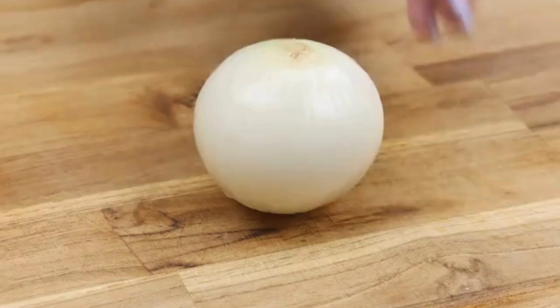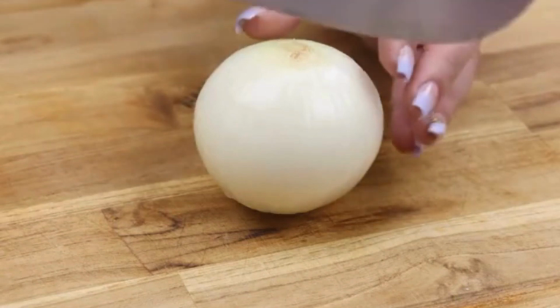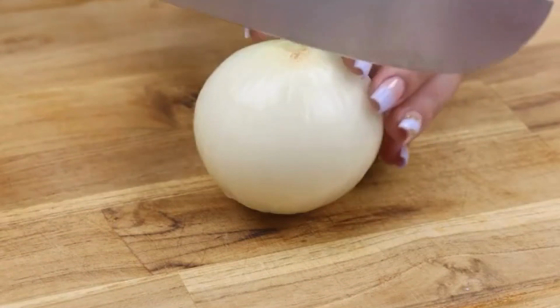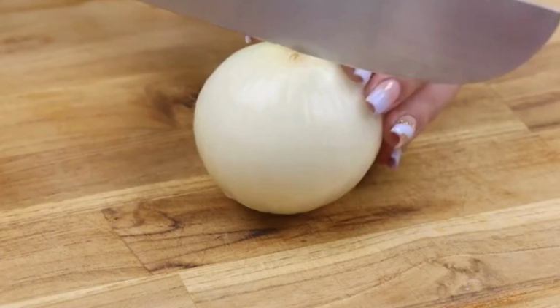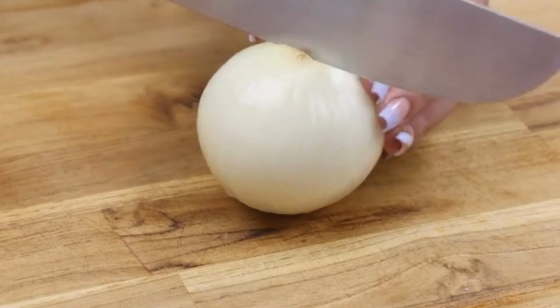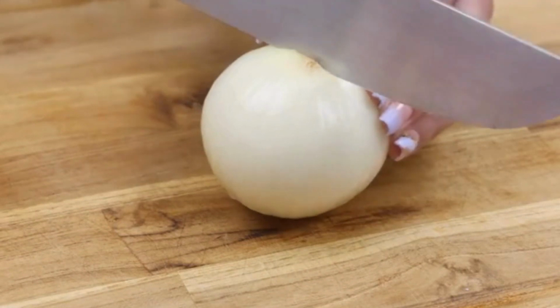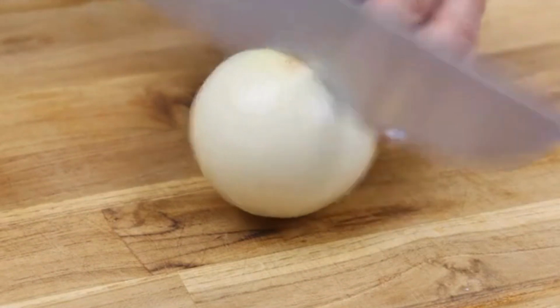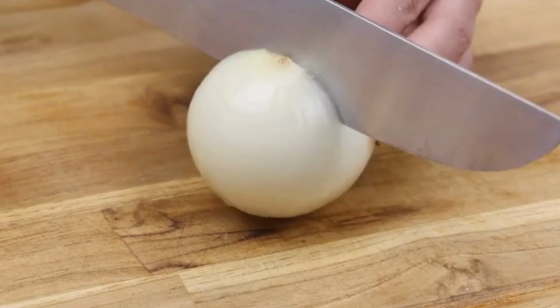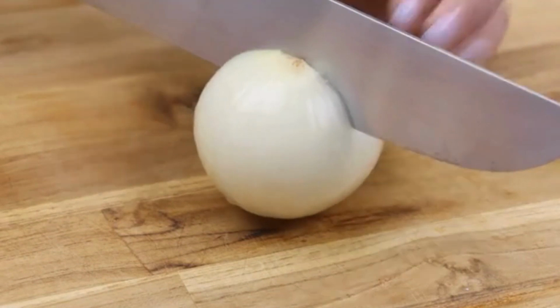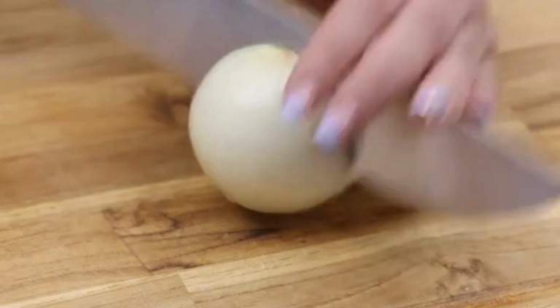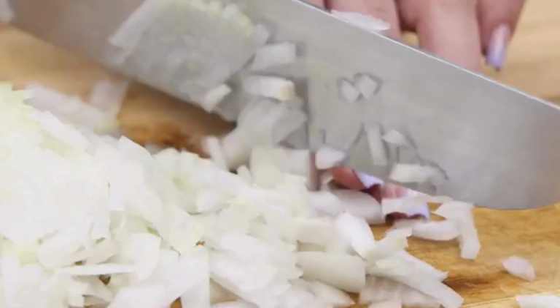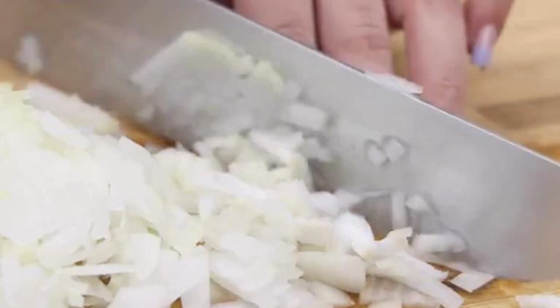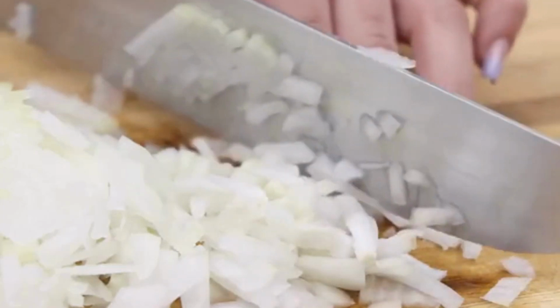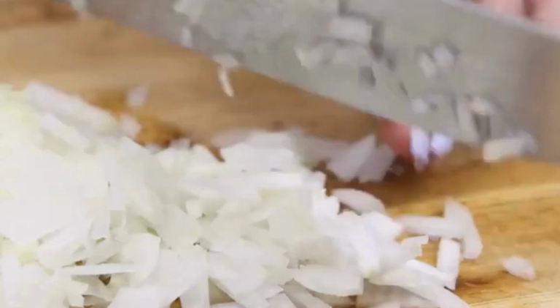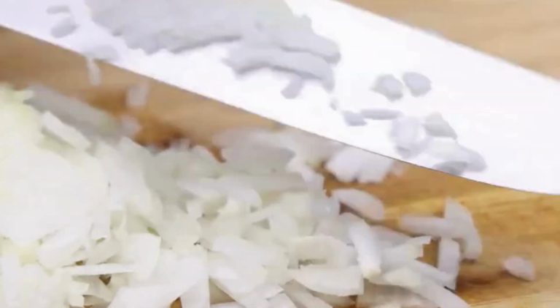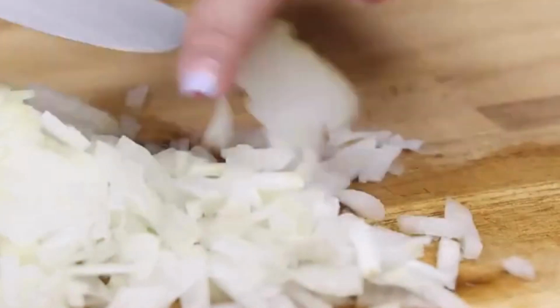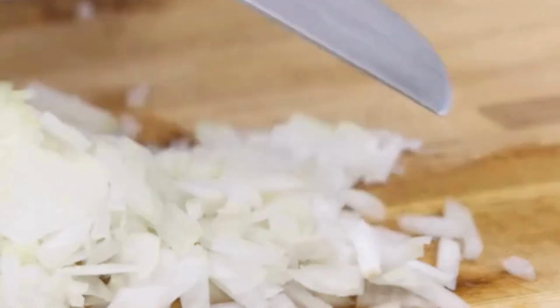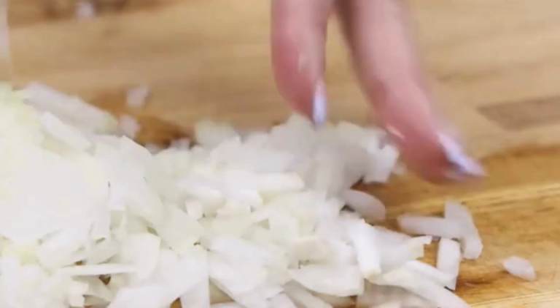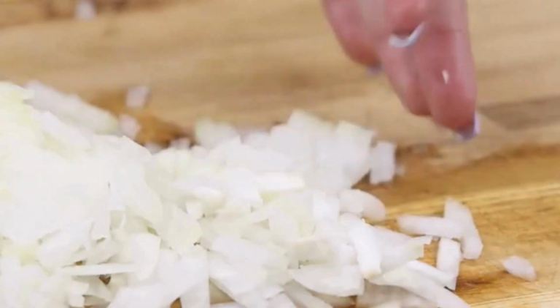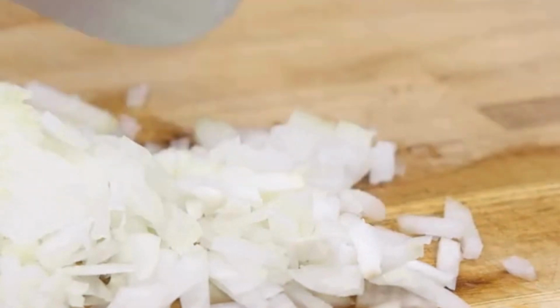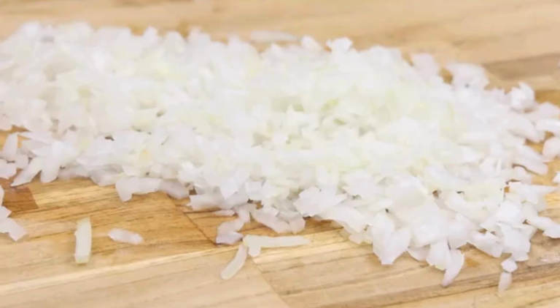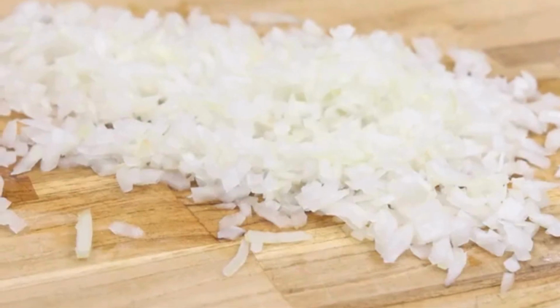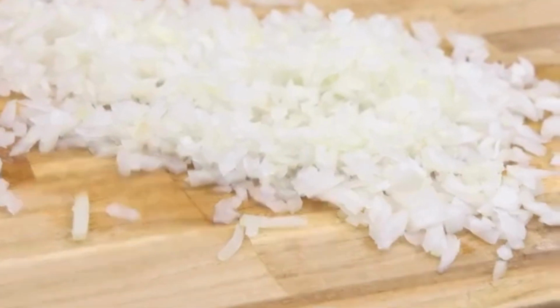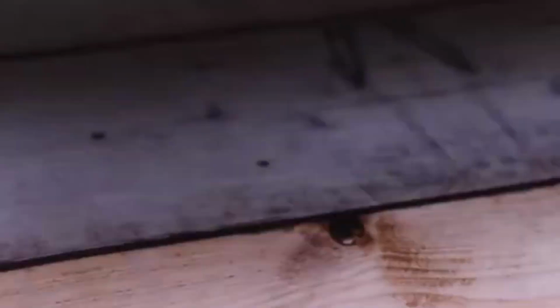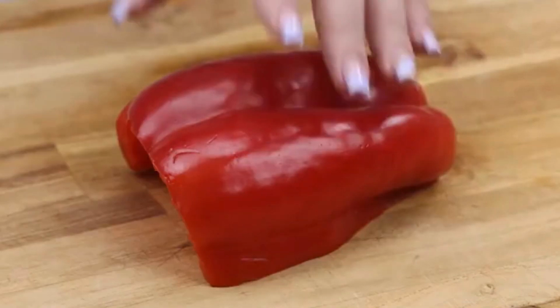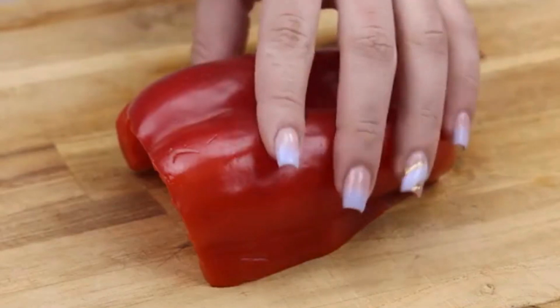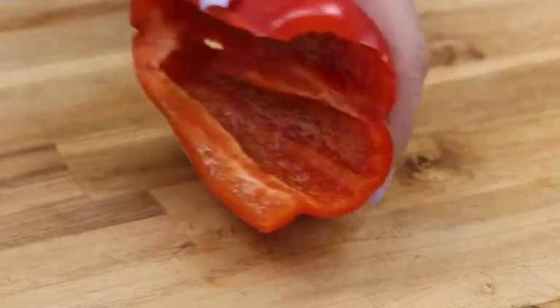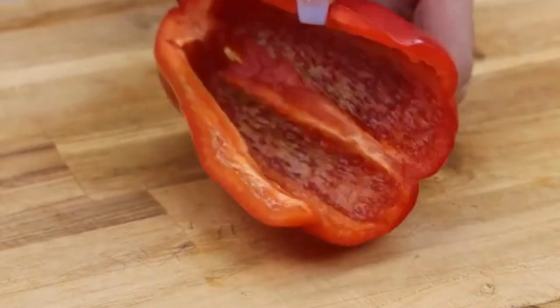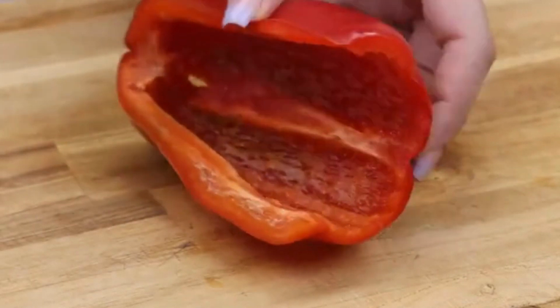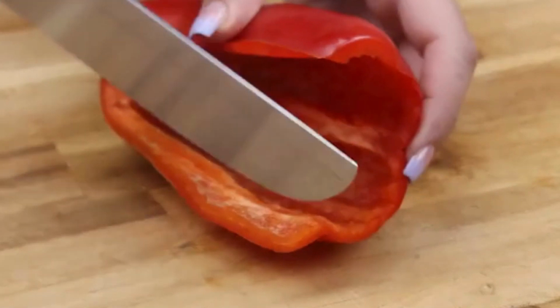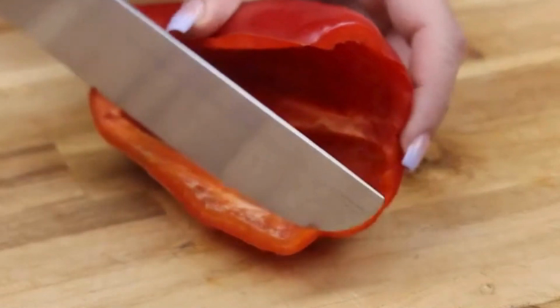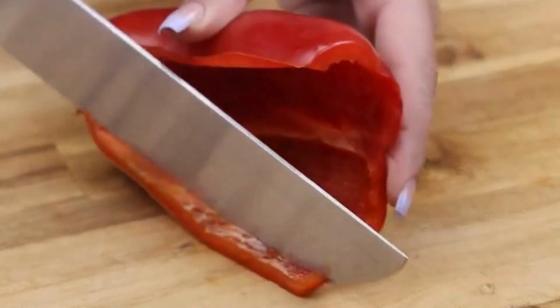To start our recipe, I will chop an onion into small pieces. Then I will cut half a red bell pepper, also into small pieces.